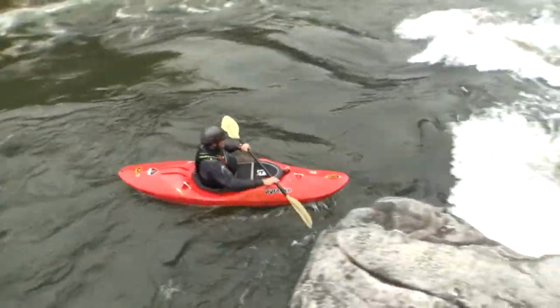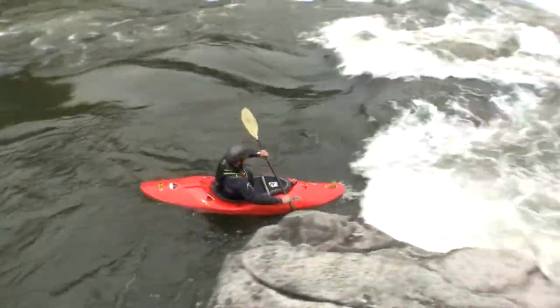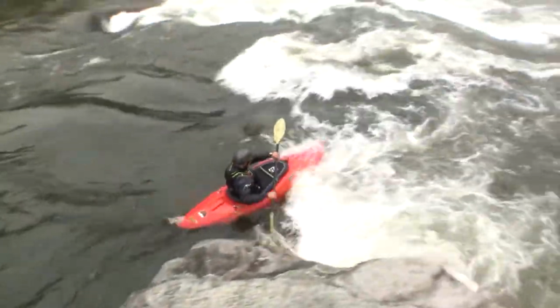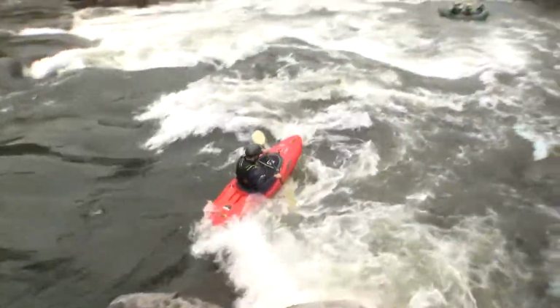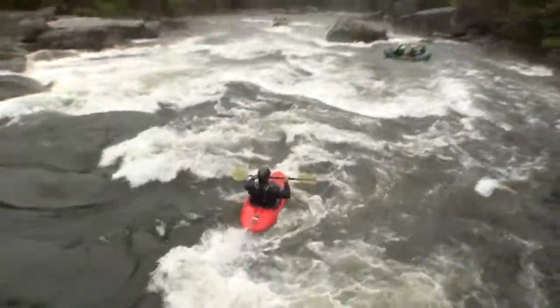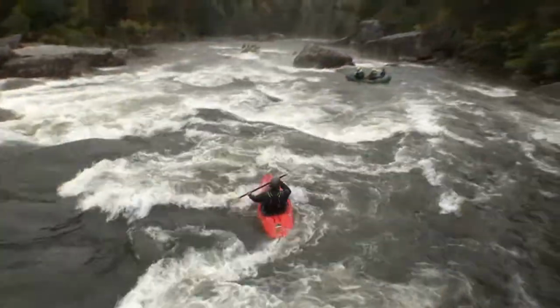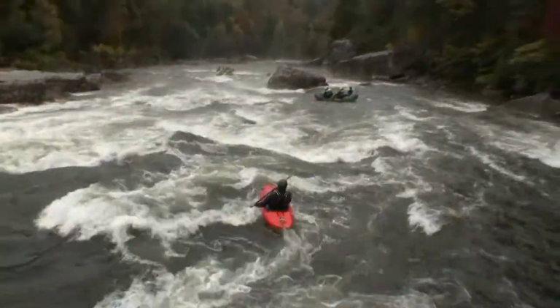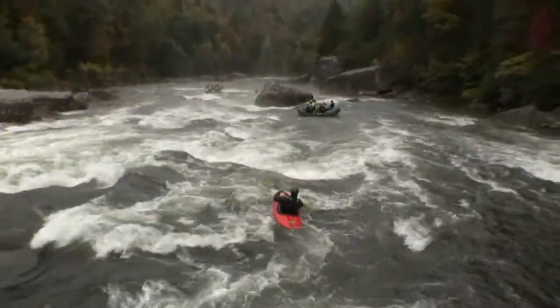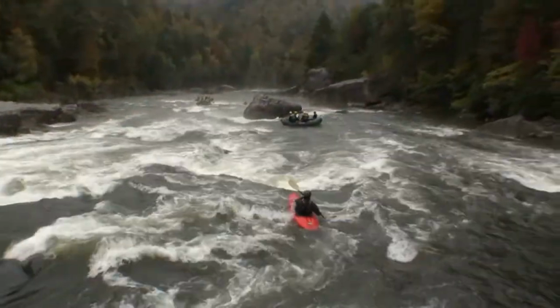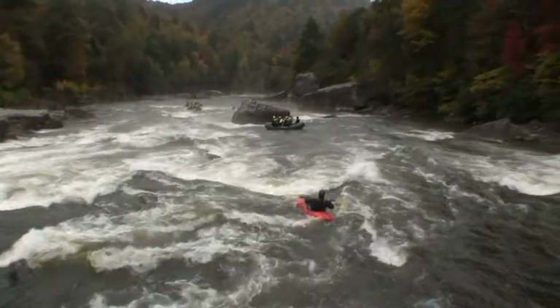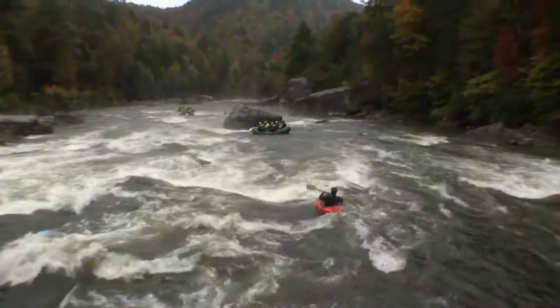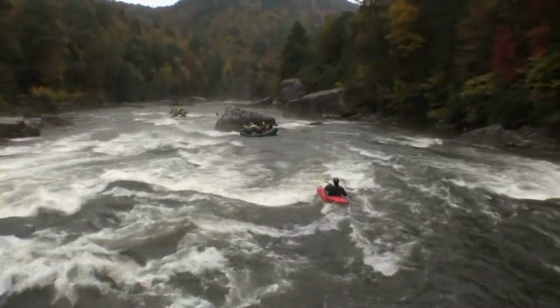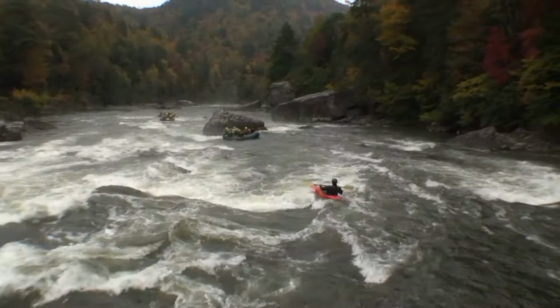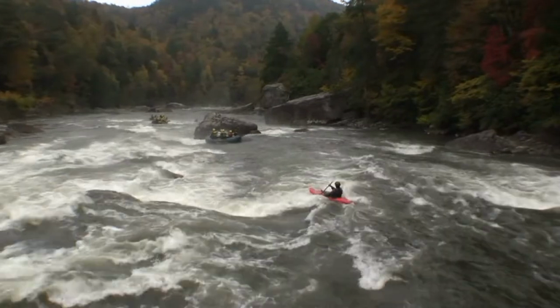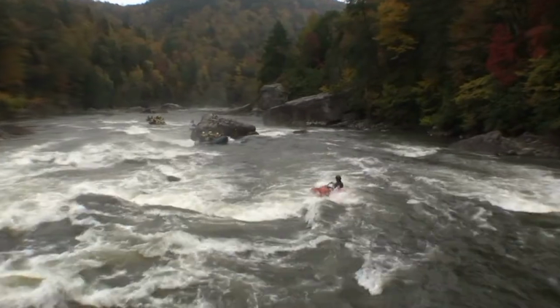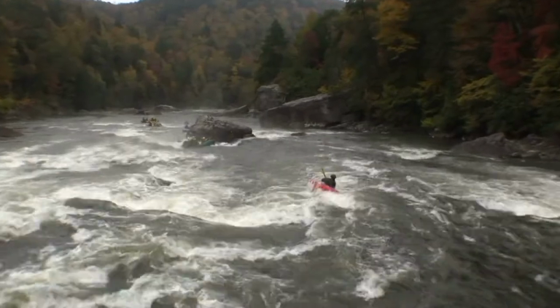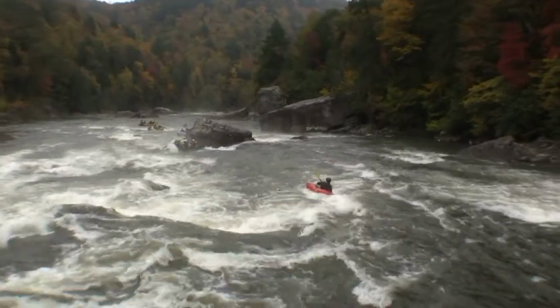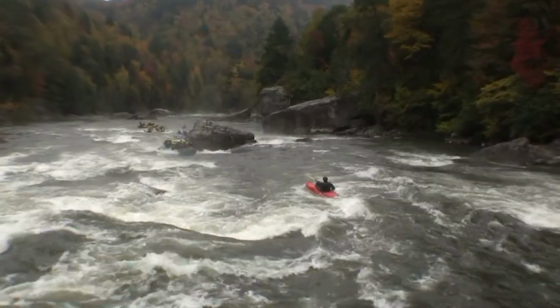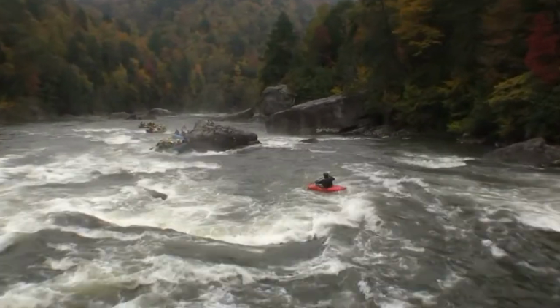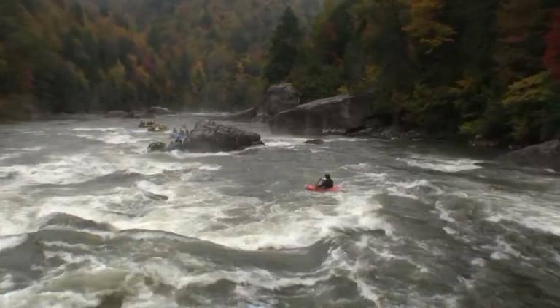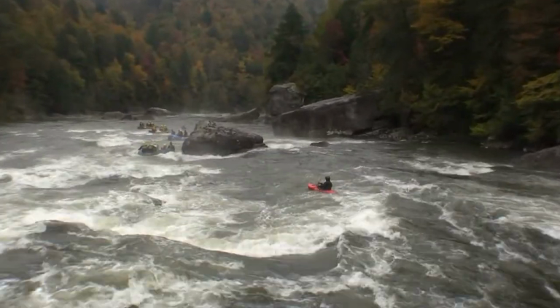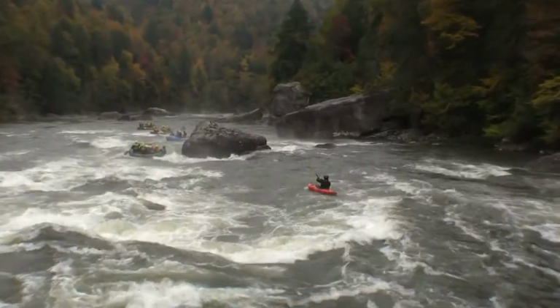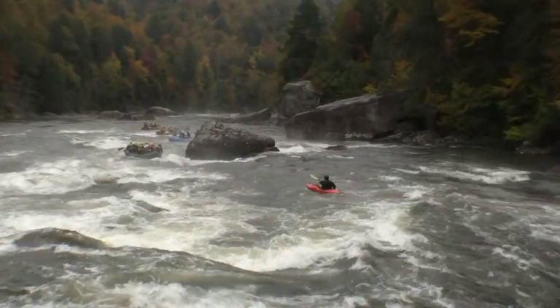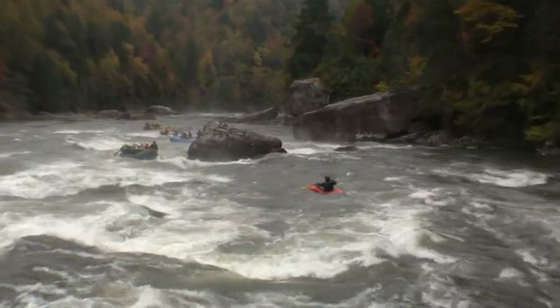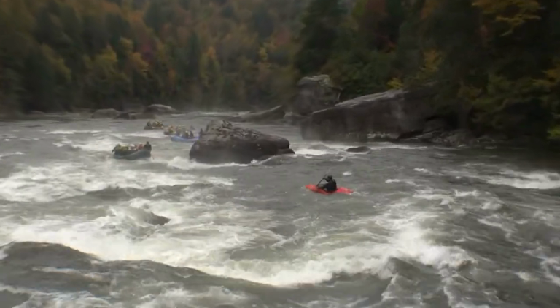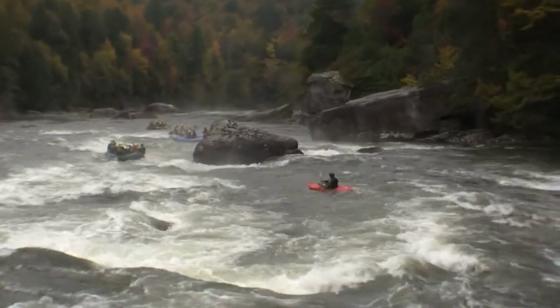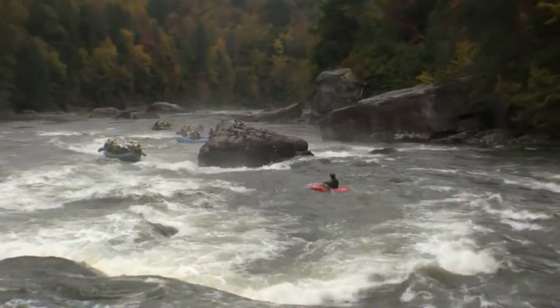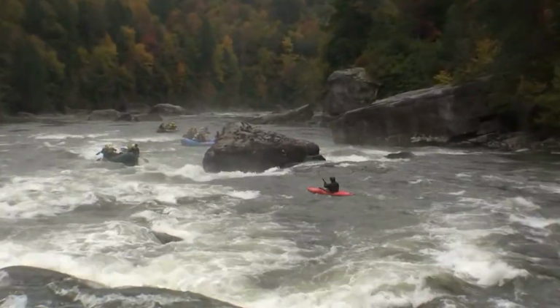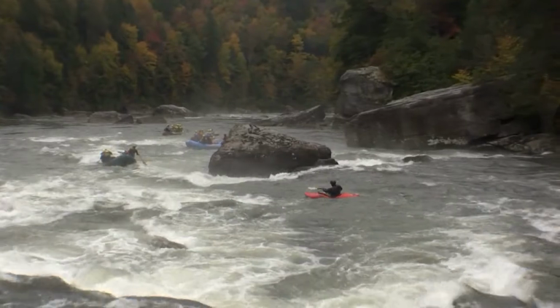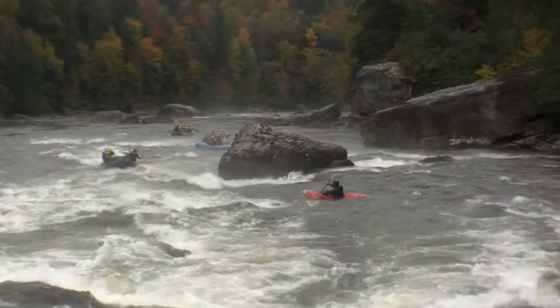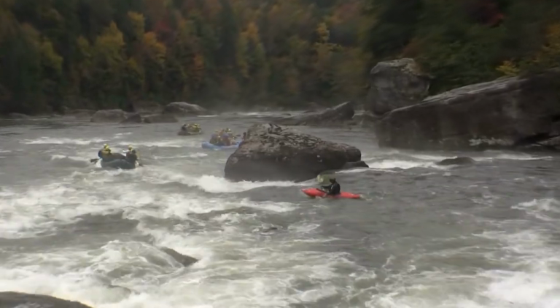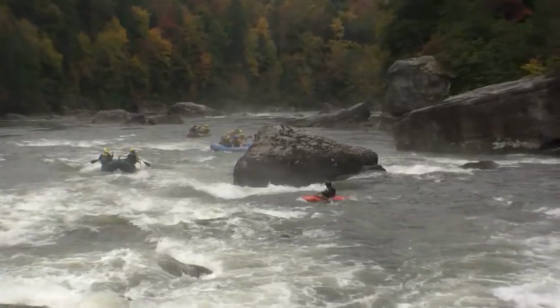Scales Rapid. Looking good down here. Who knows, this guy might try to catch himself a little surf down there at the bottom.